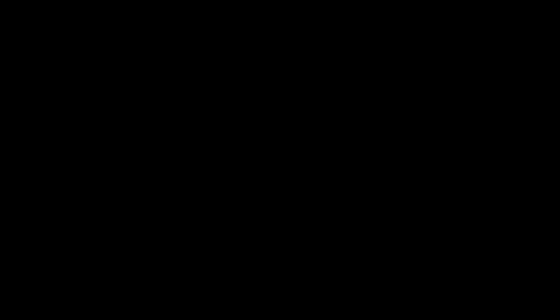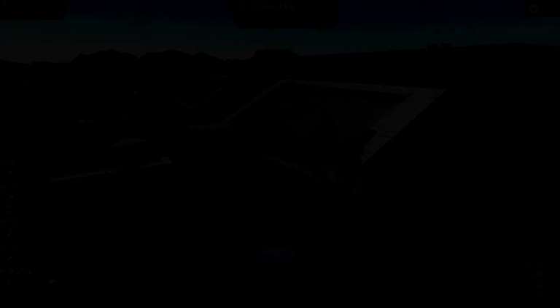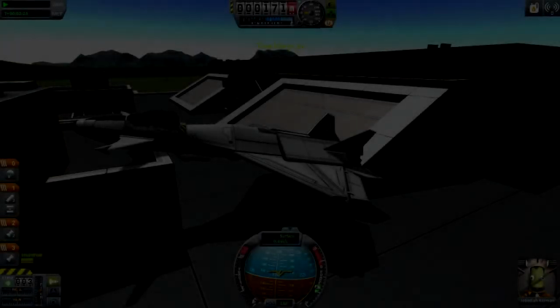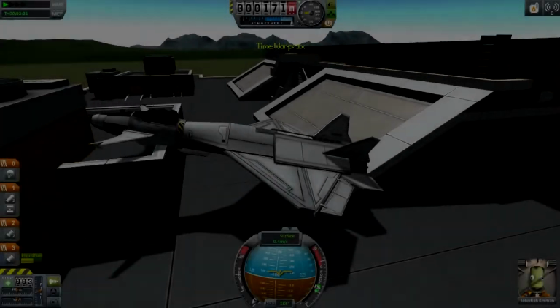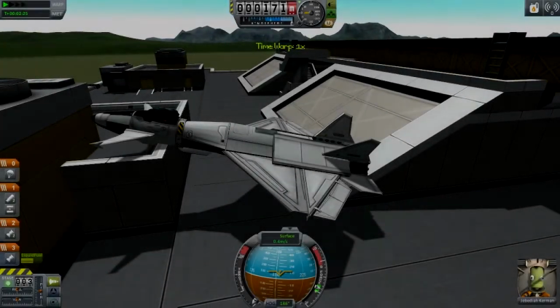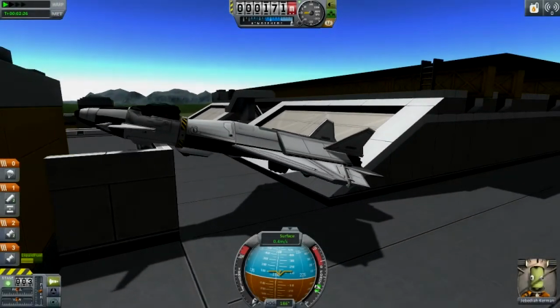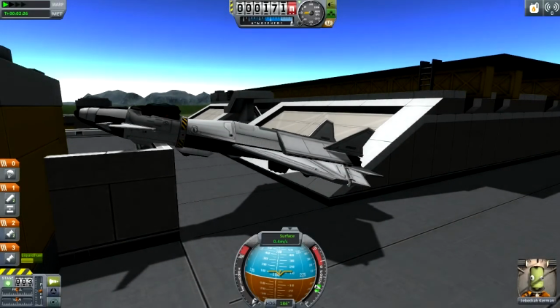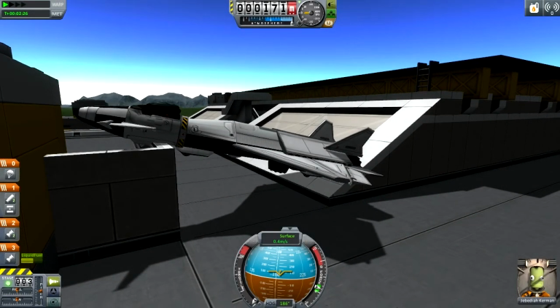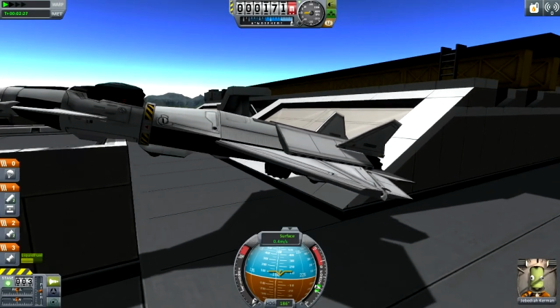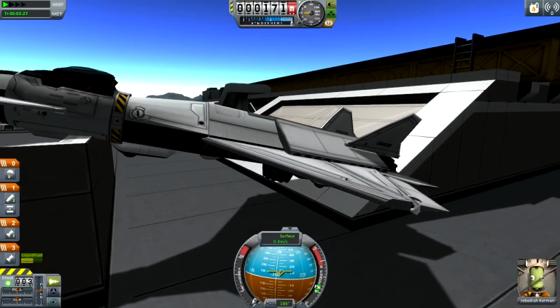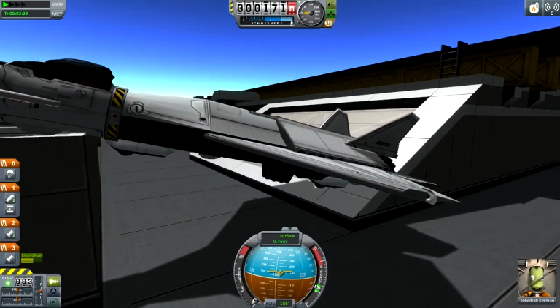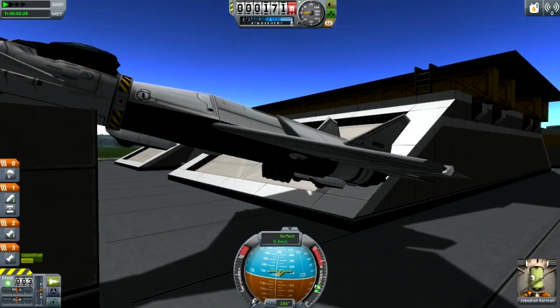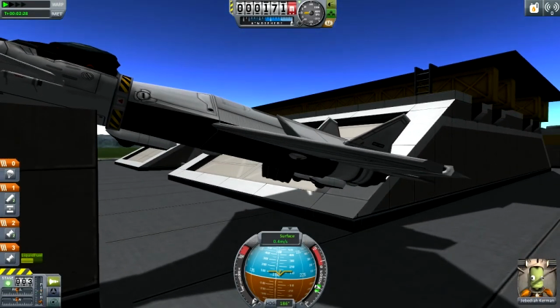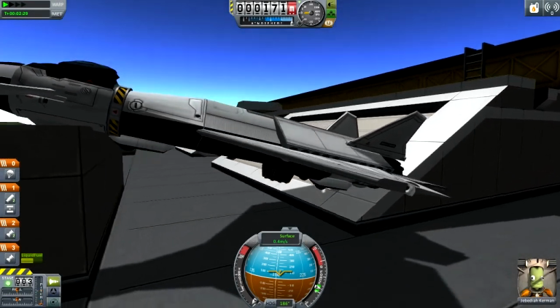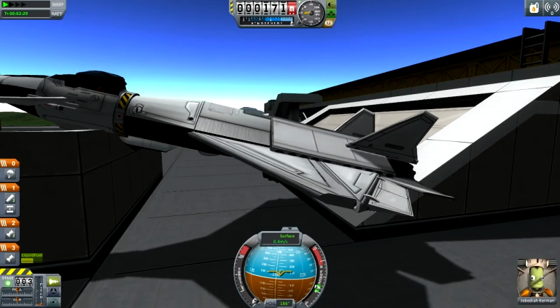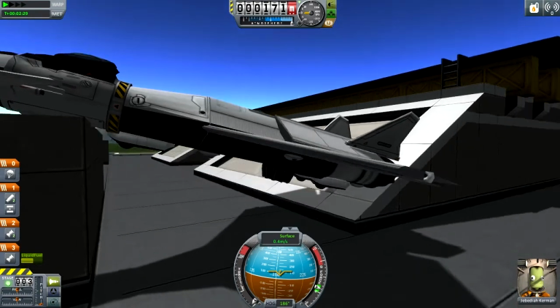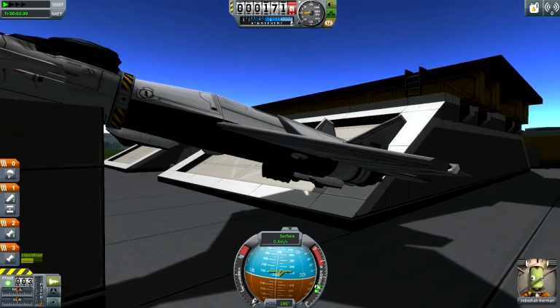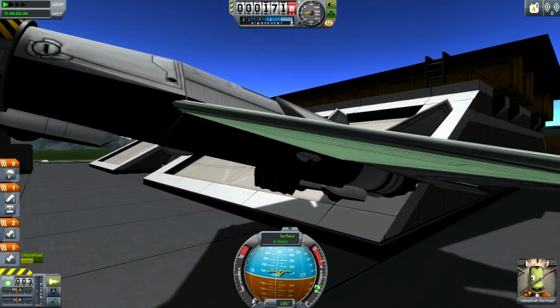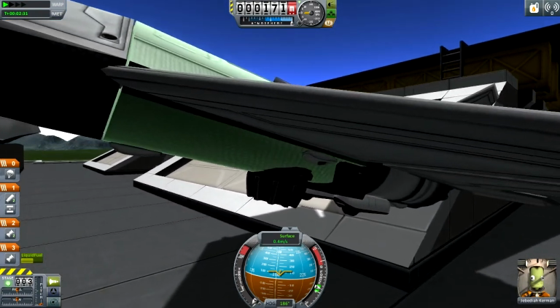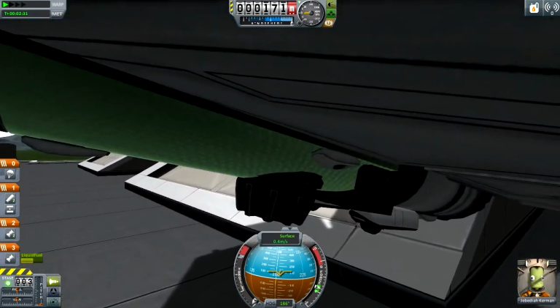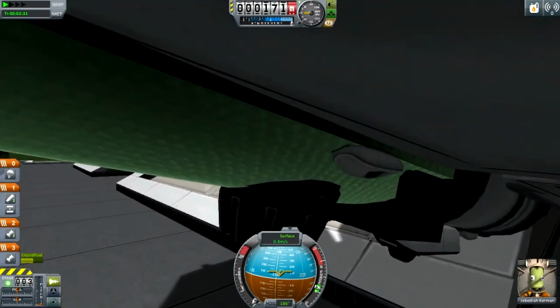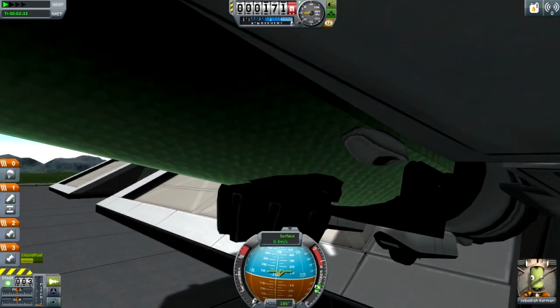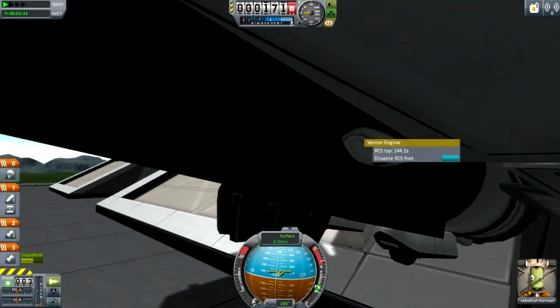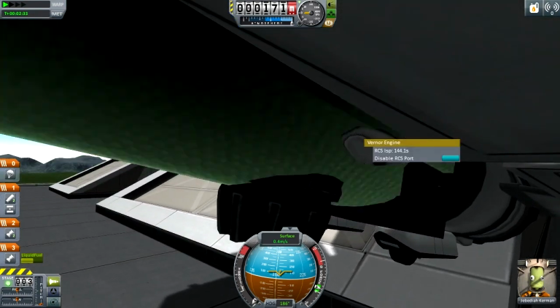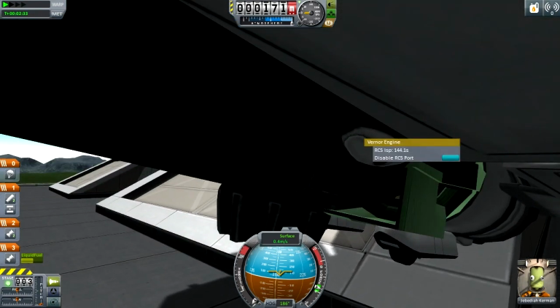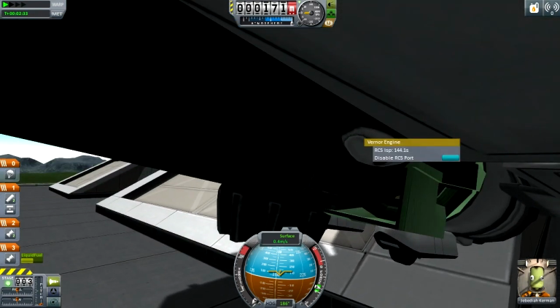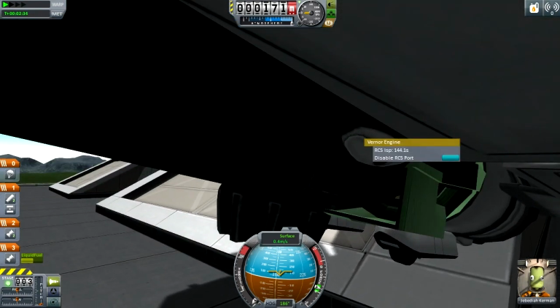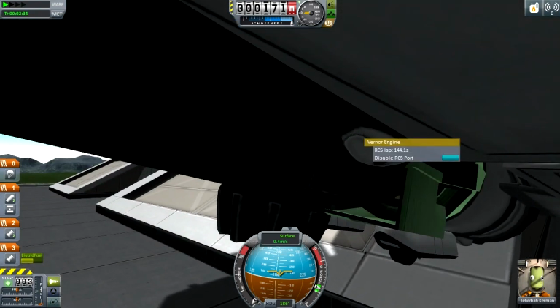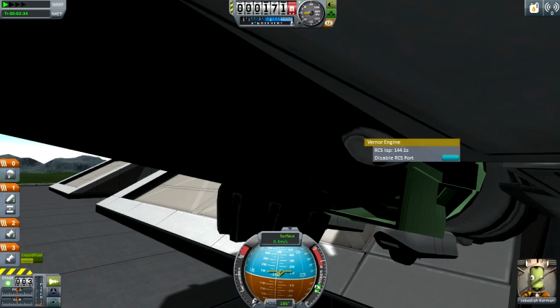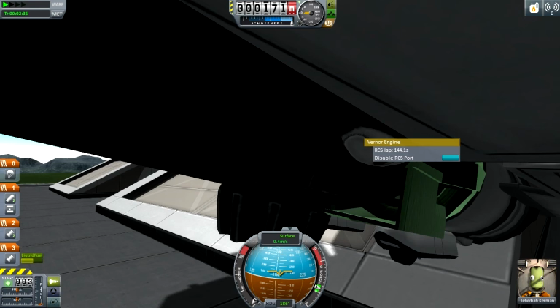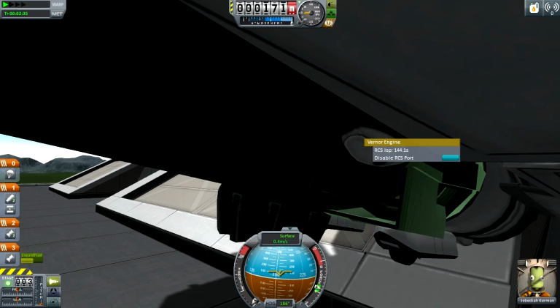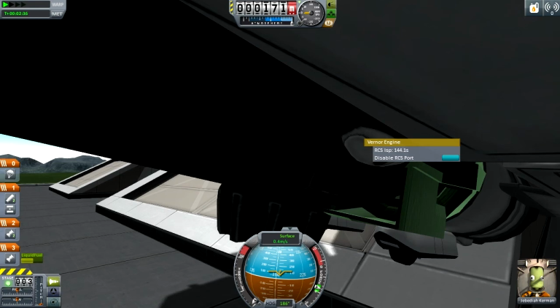Hello and welcome to Kerbal Space Program. This is the Strike Breaker — one of my favorite planes. This one has been updated to use the Werner engines from 0.24.